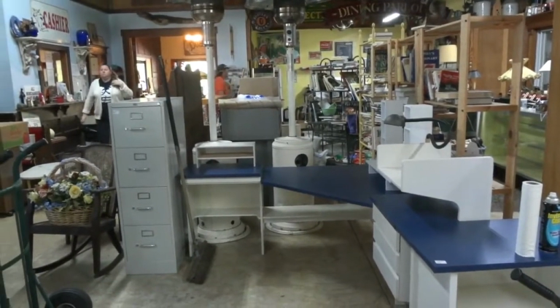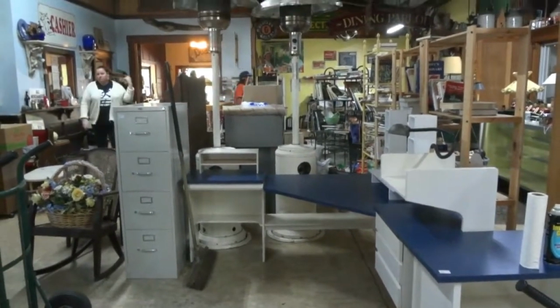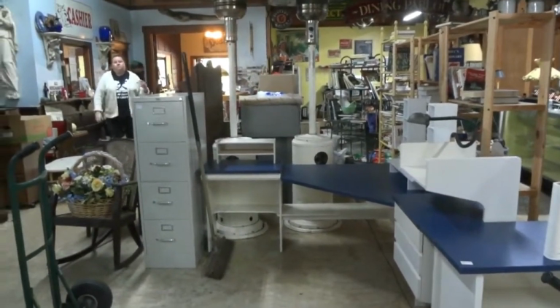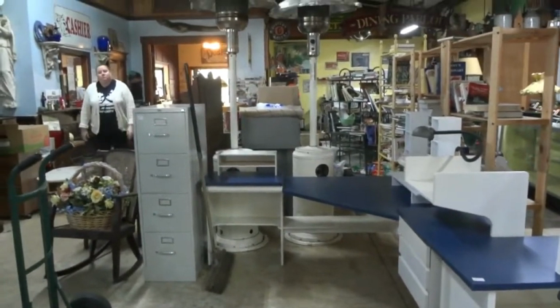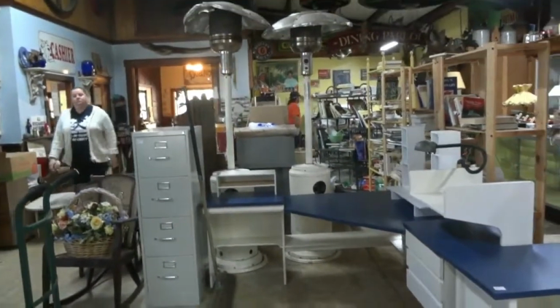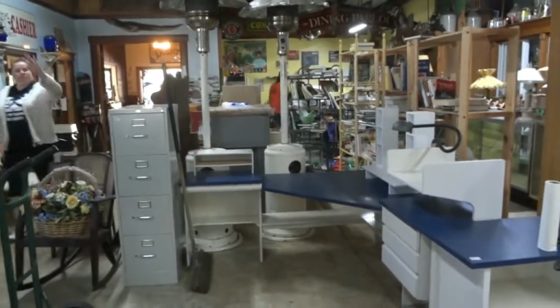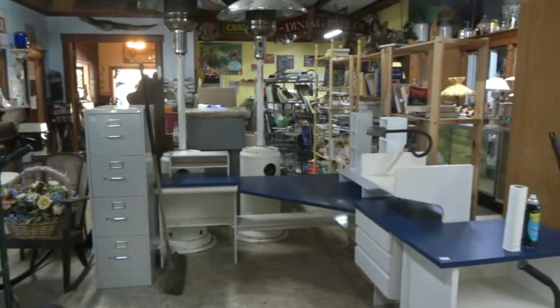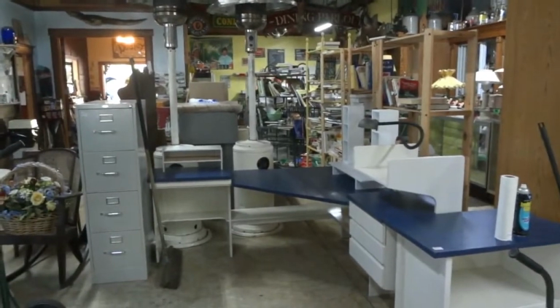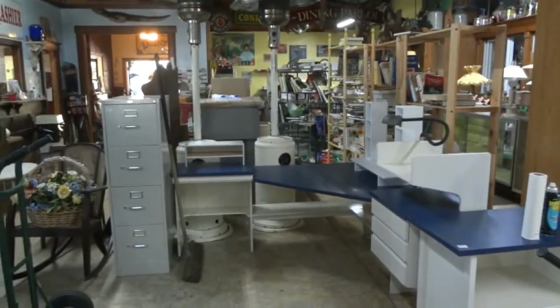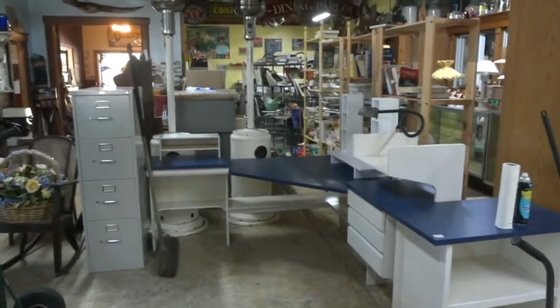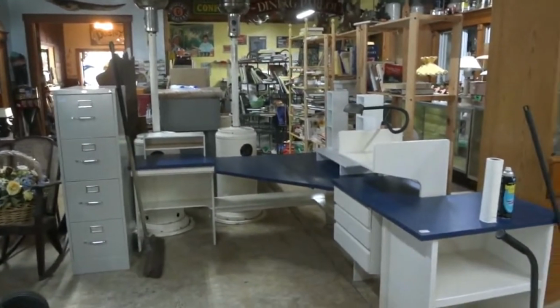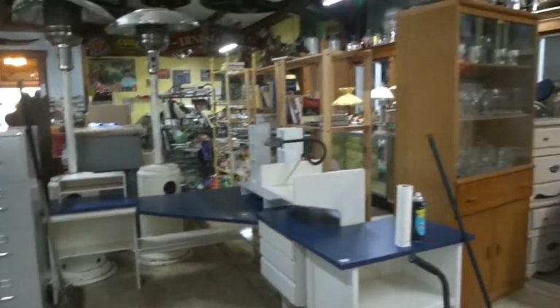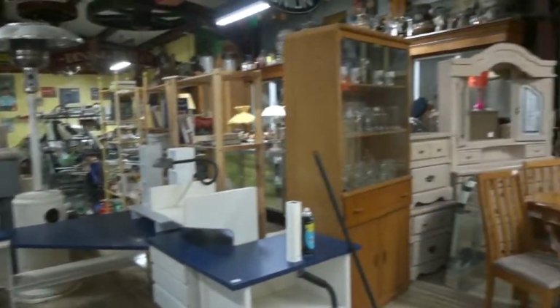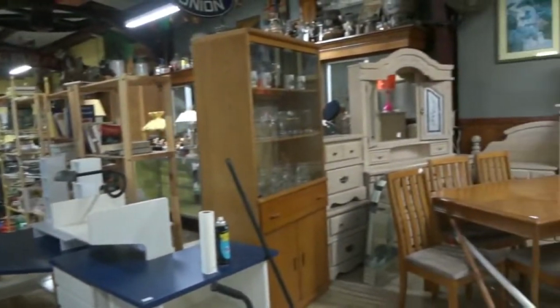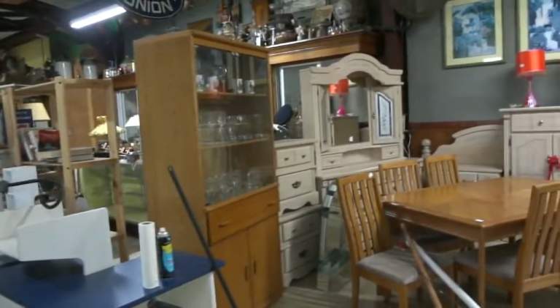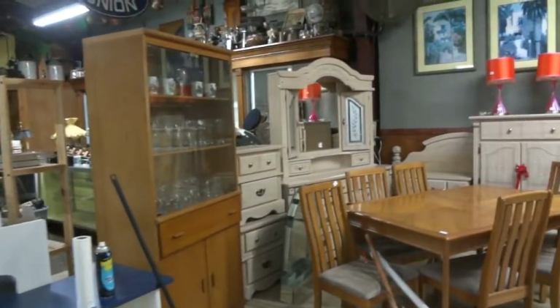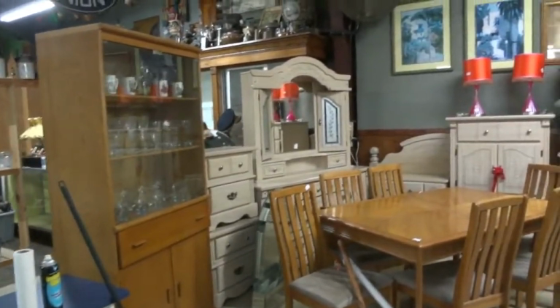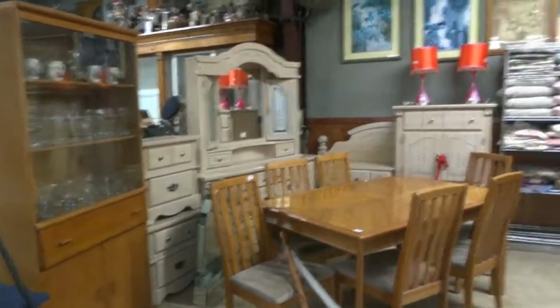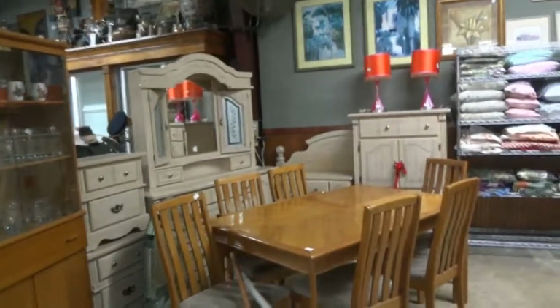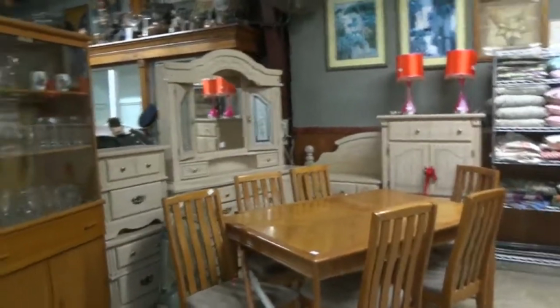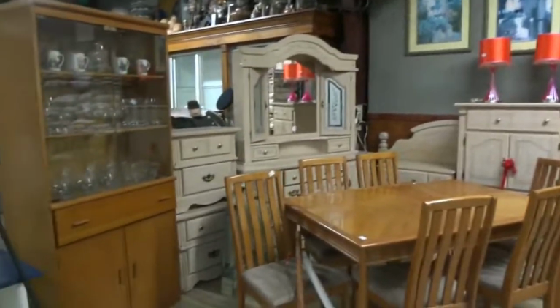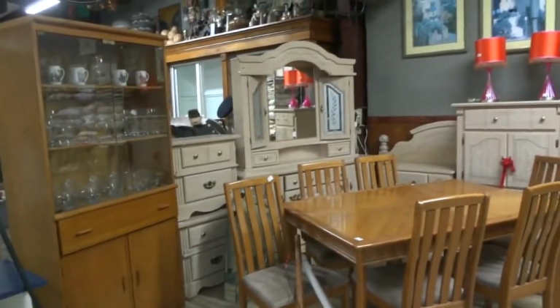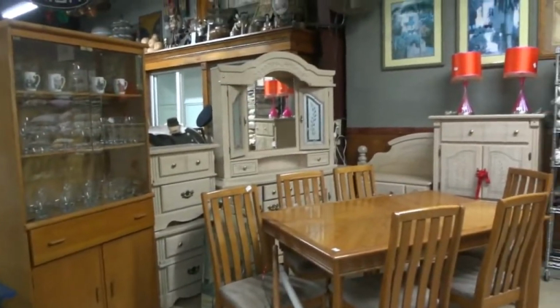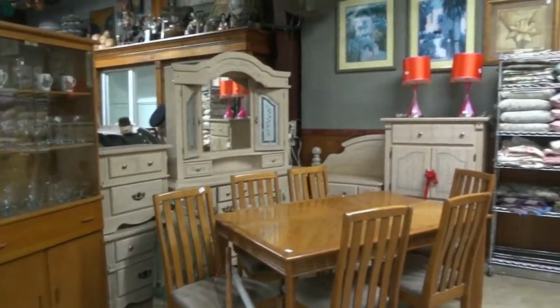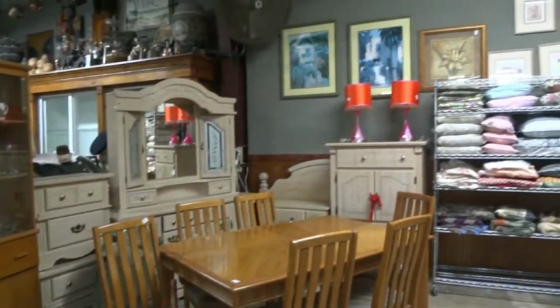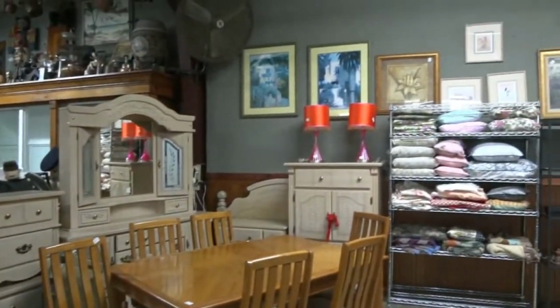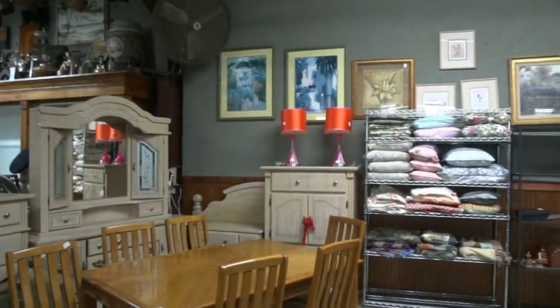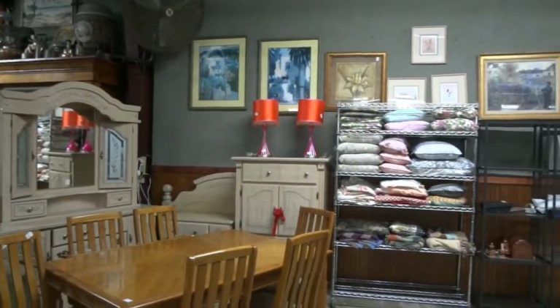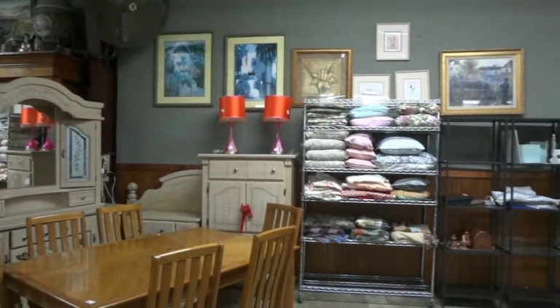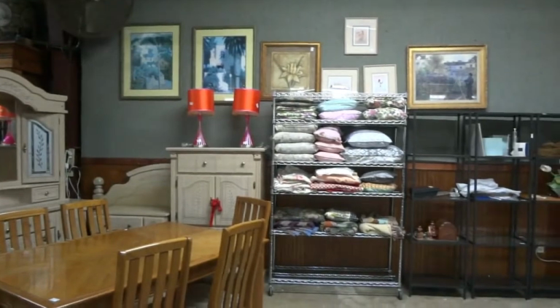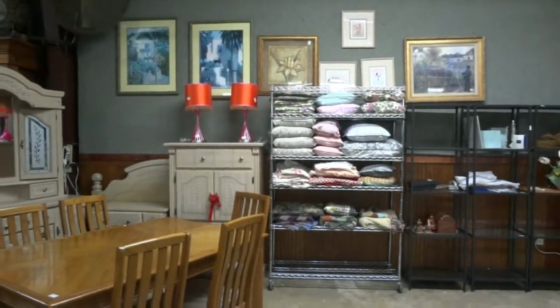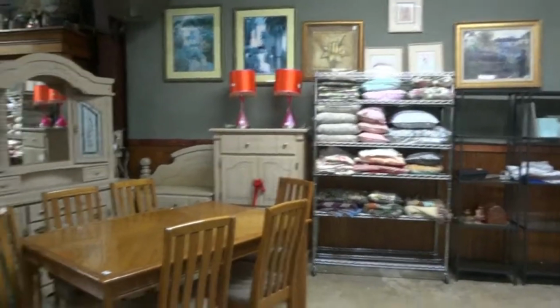Hi there. It is Wednesday and we are getting ready for Thursday's auction. What a week. We already had the Tuesday auction outside with some really great stuff. Every Tuesday, every Thursday, and the first Sunday of every month — which is coming up pretty quick — is our antique and collectible auction.